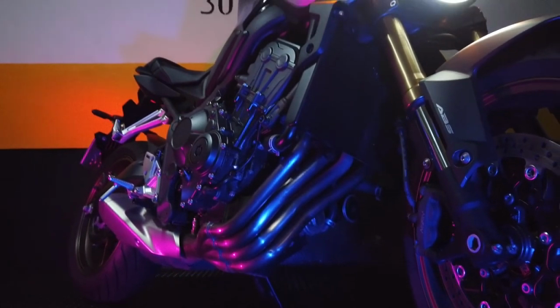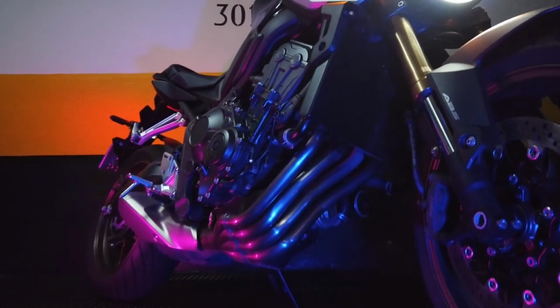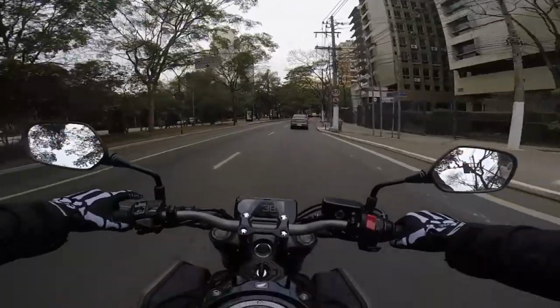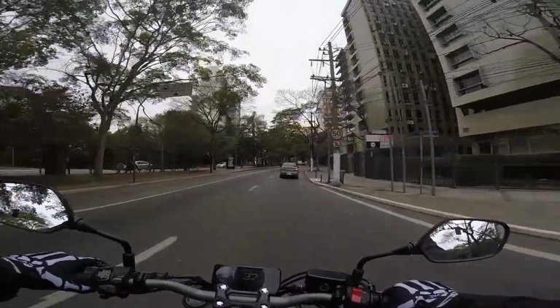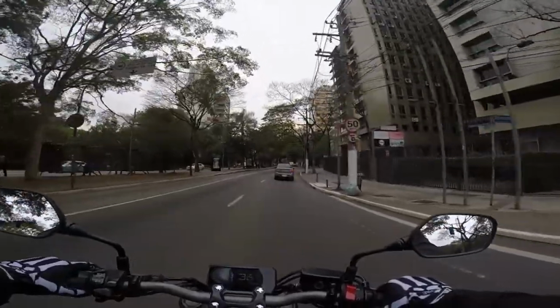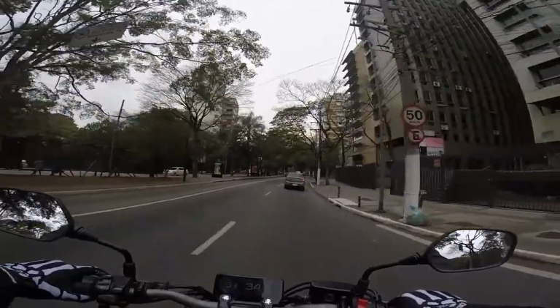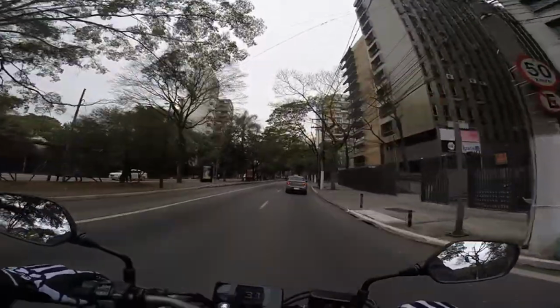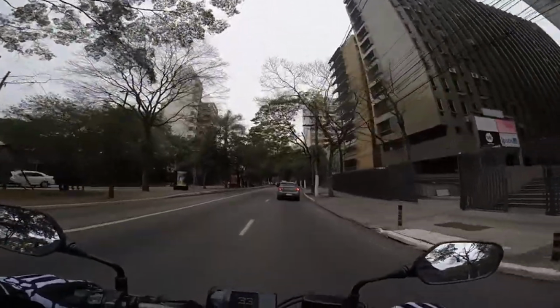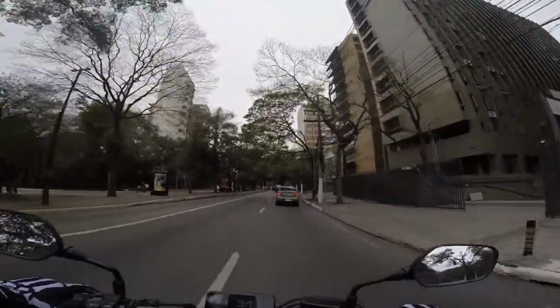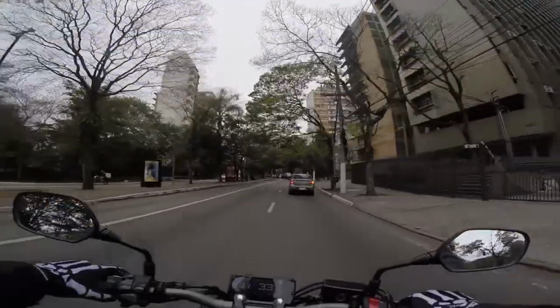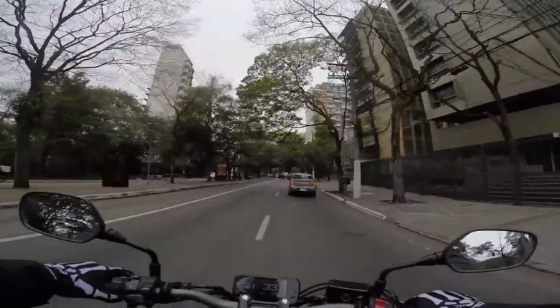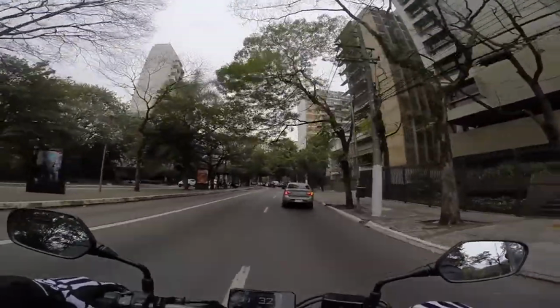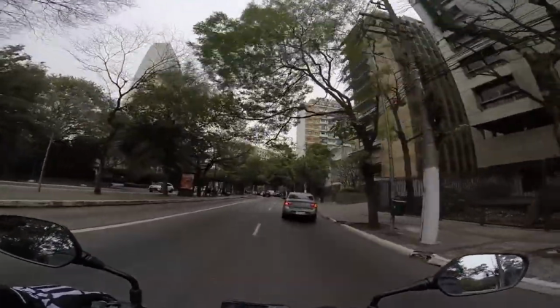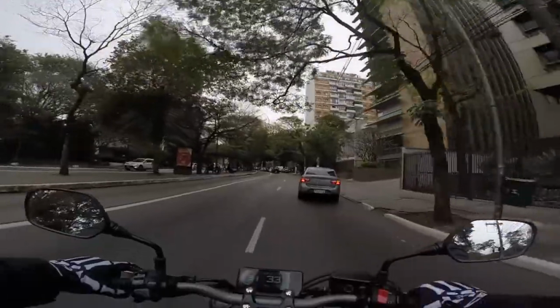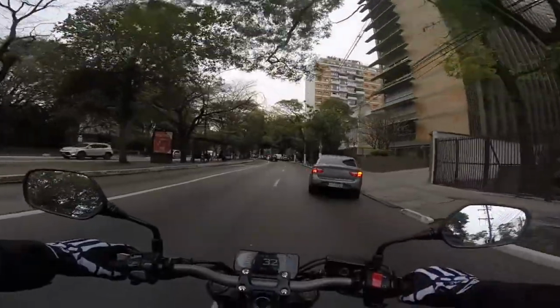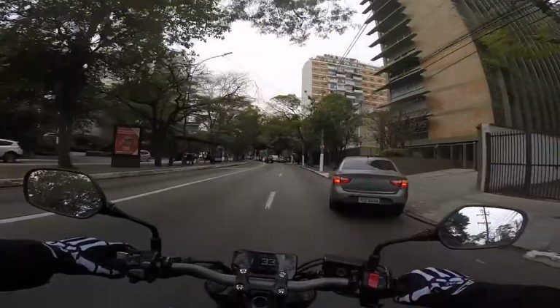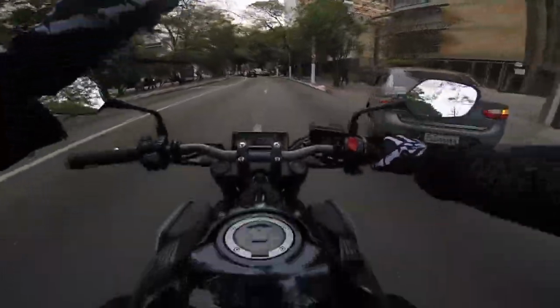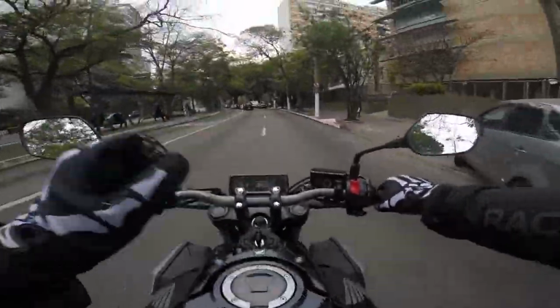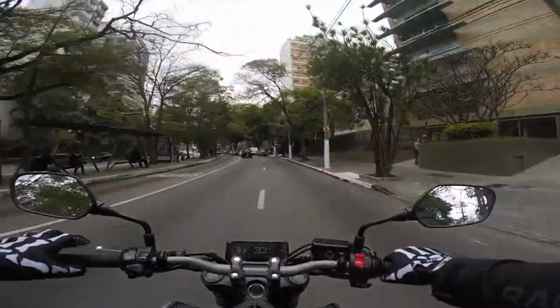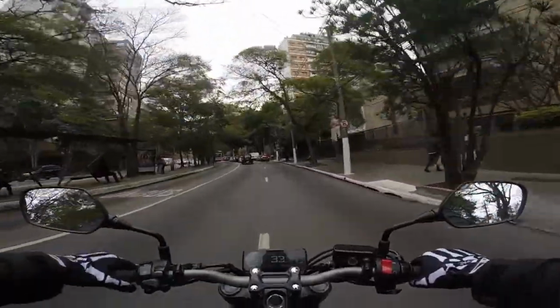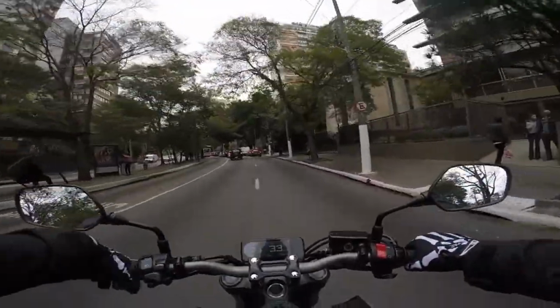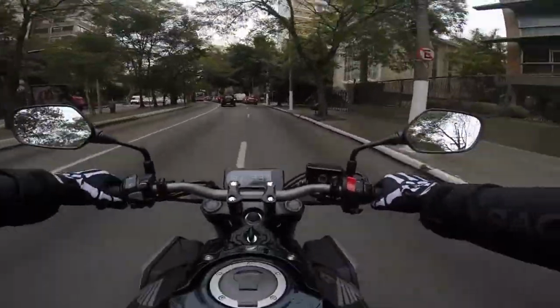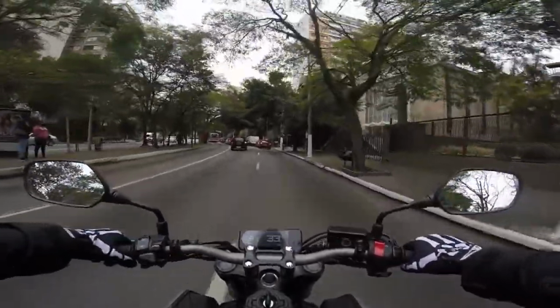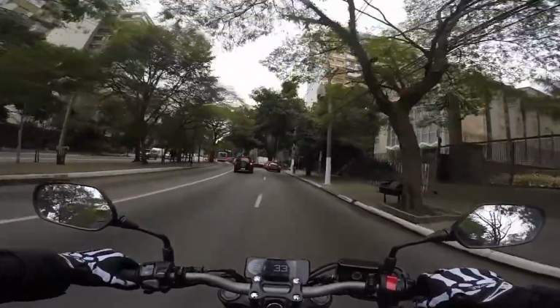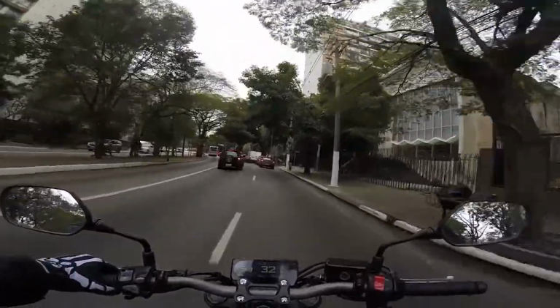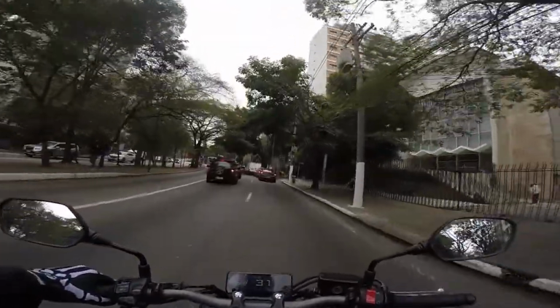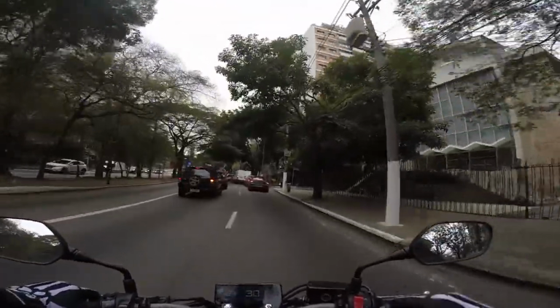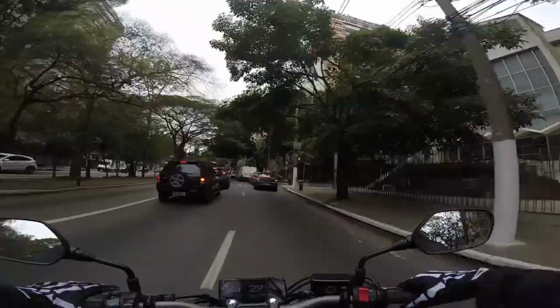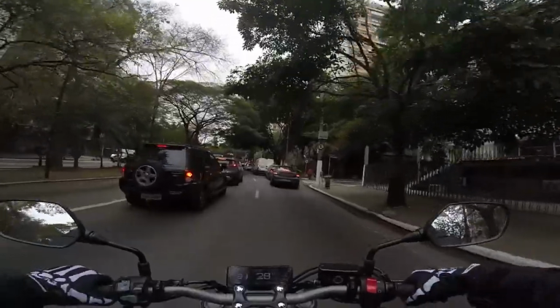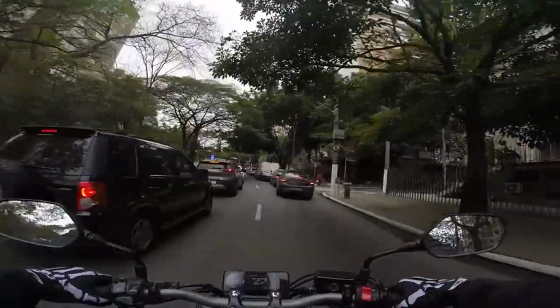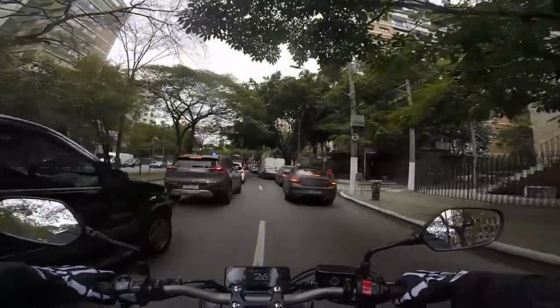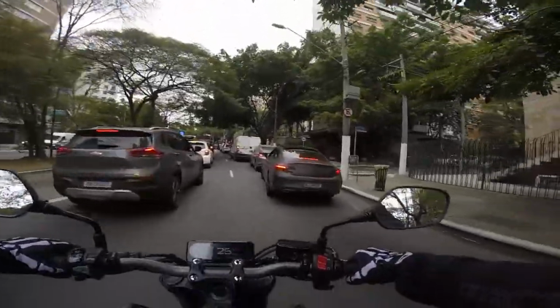E aí galera, você que tem uma CB650F e tá pensando em pegar uma 650R? É isso que a gente vai testar aqui hoje em São Paulo.